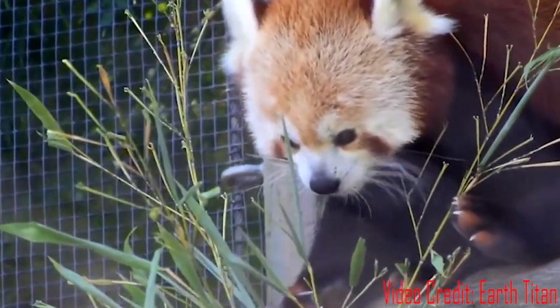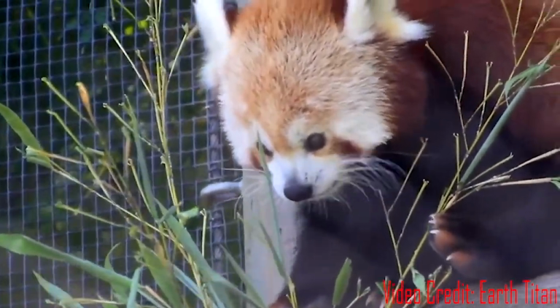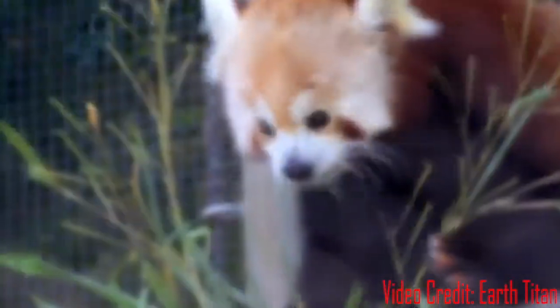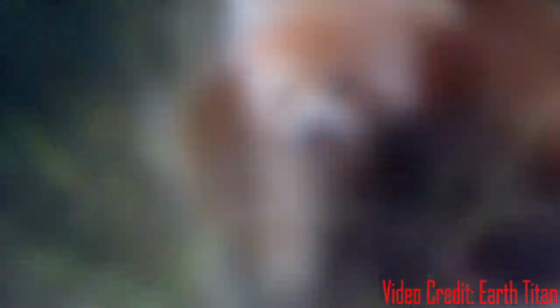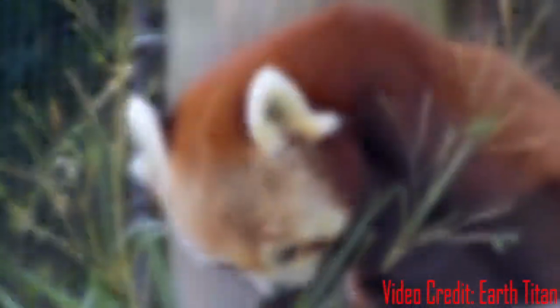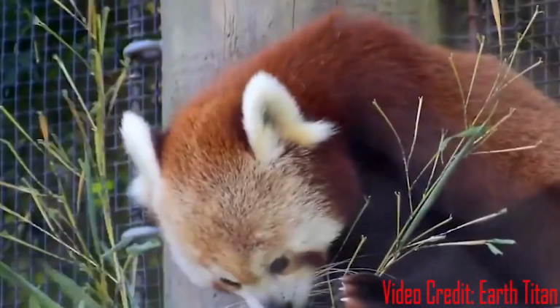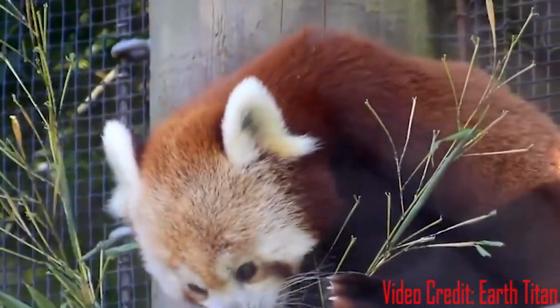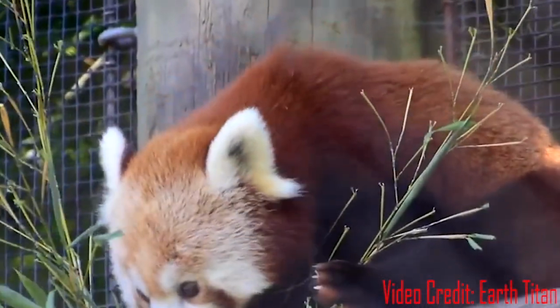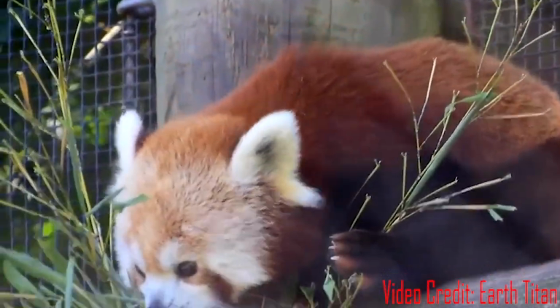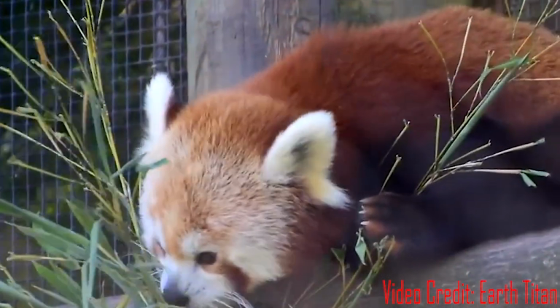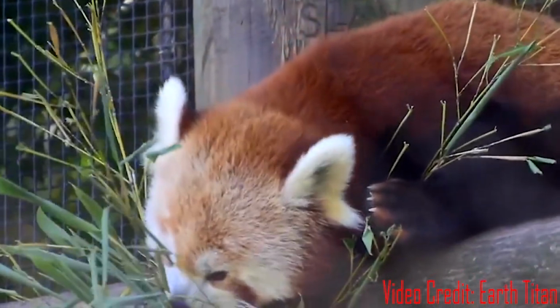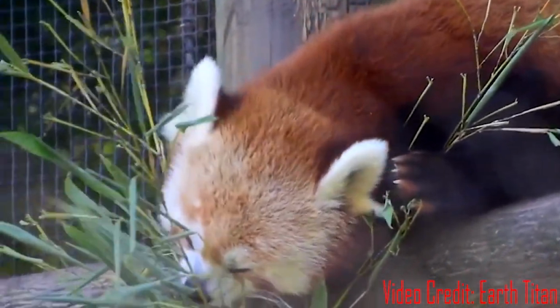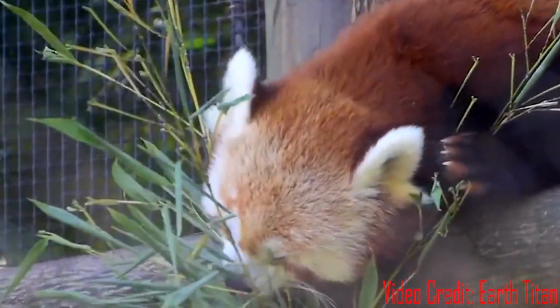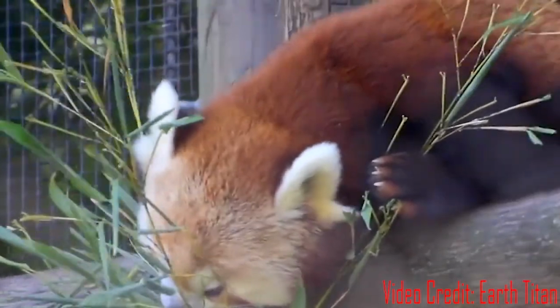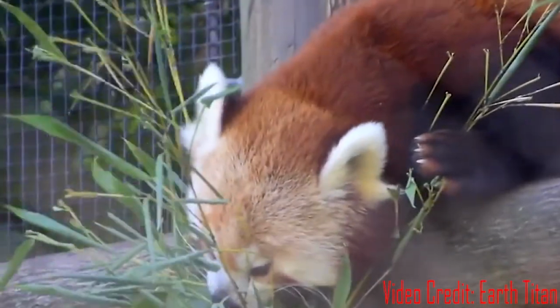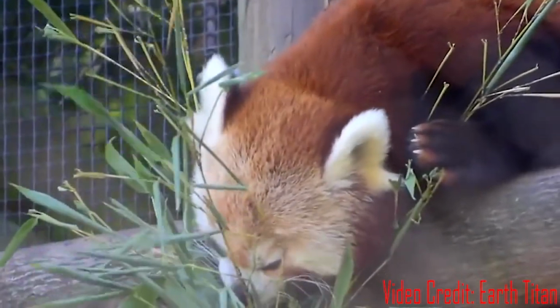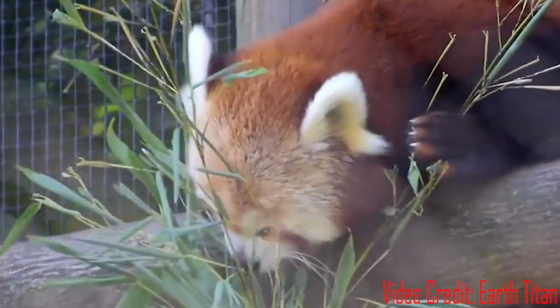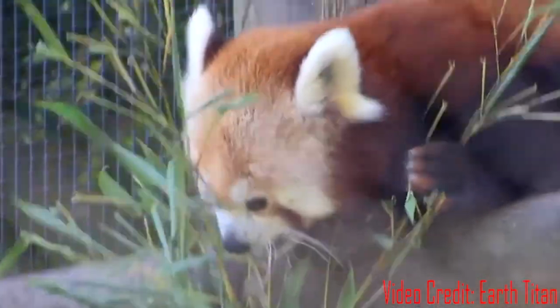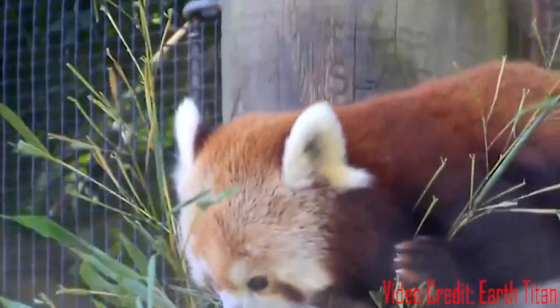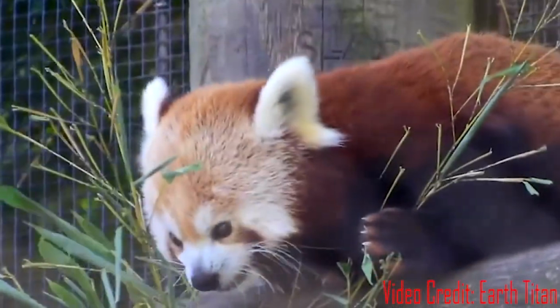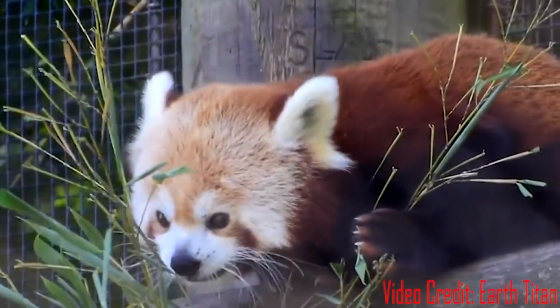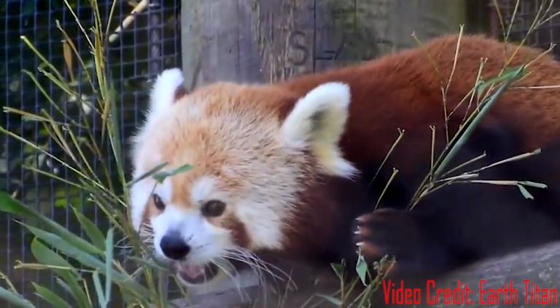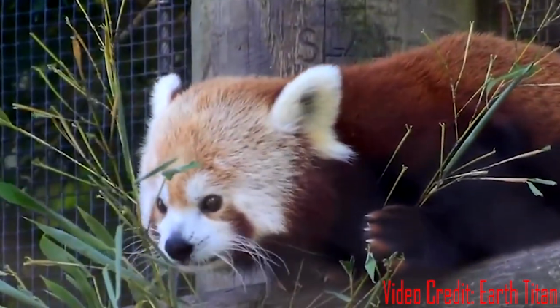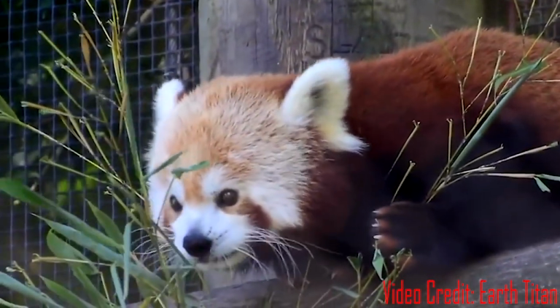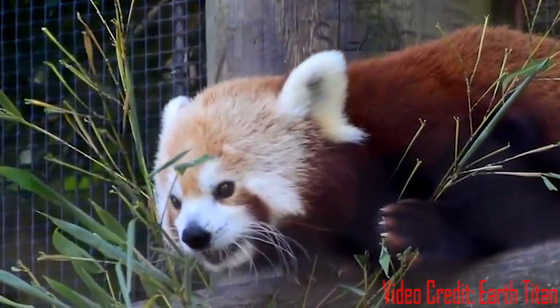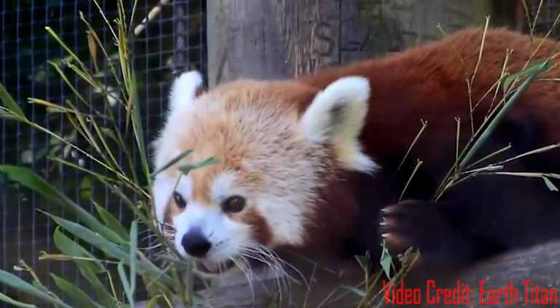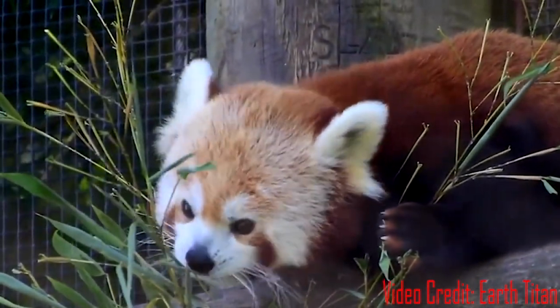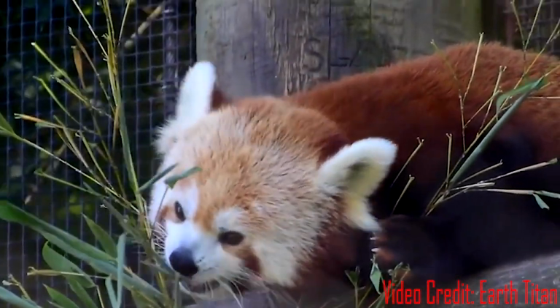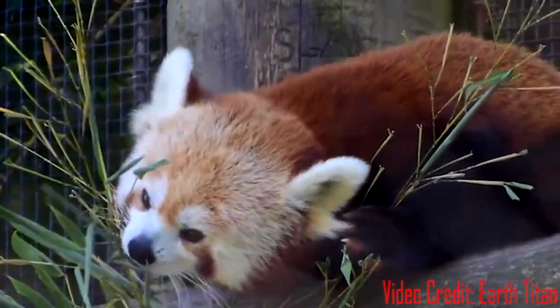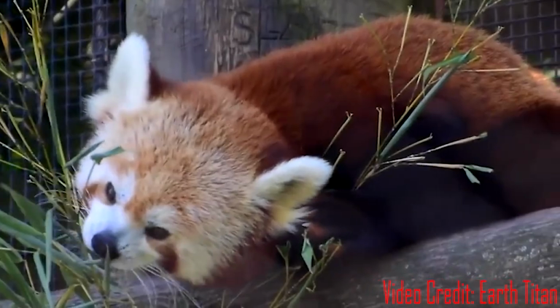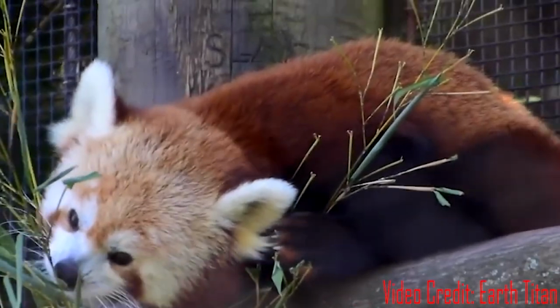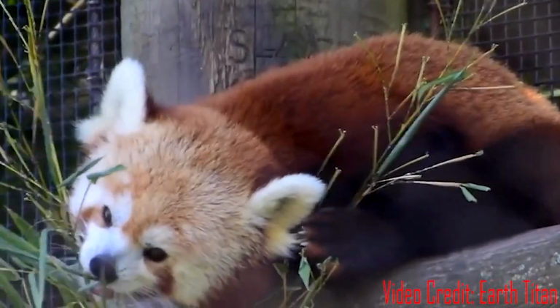Despite their name, red pandas are not closely related to giant pandas. They were once thought to be a type of raccoon, but they are now classified in their own family.